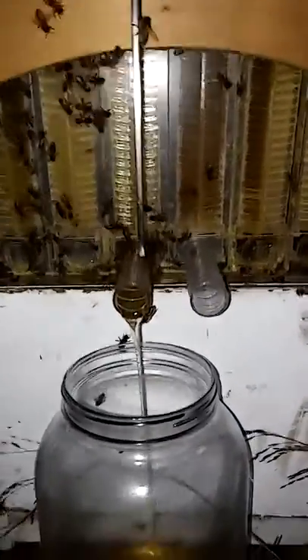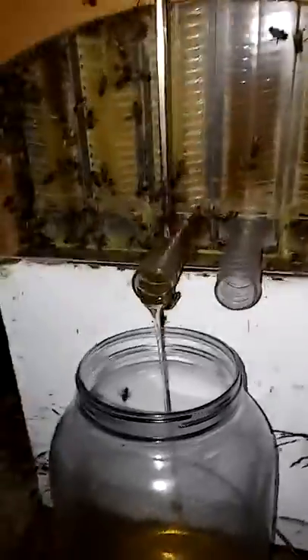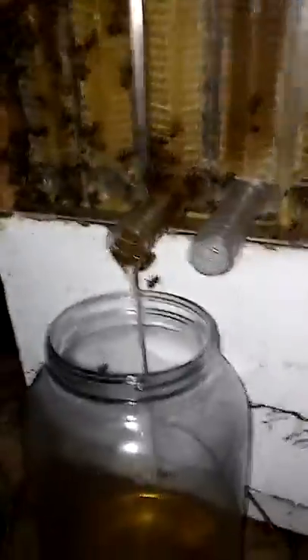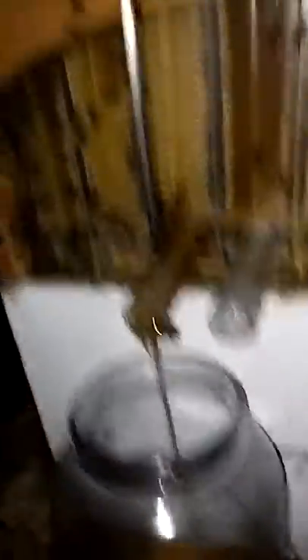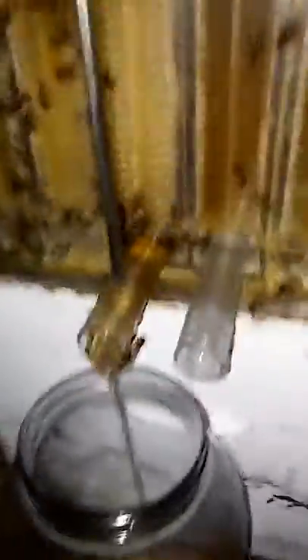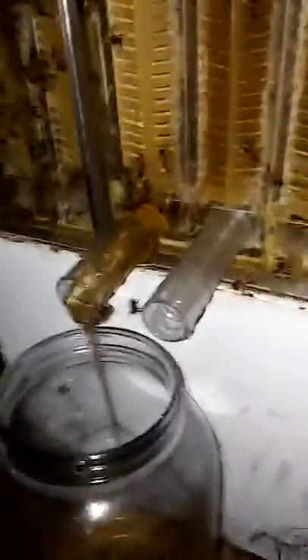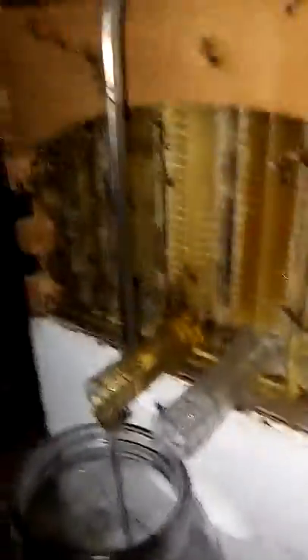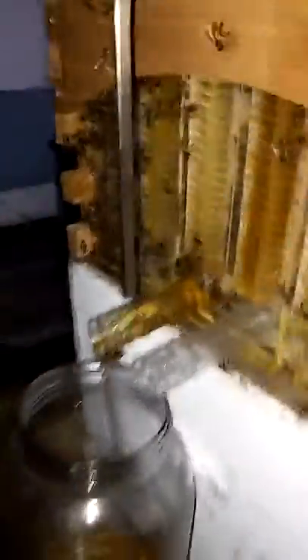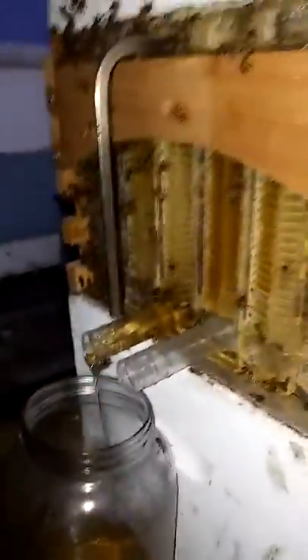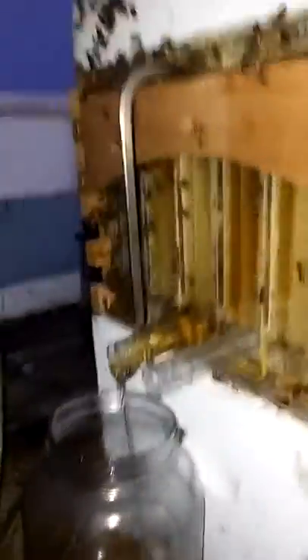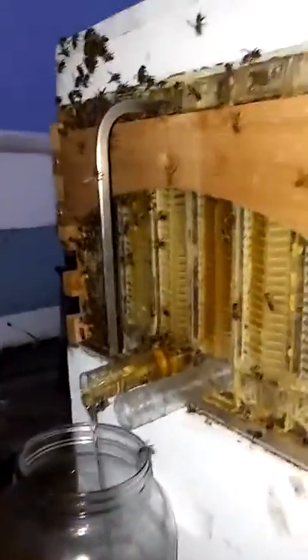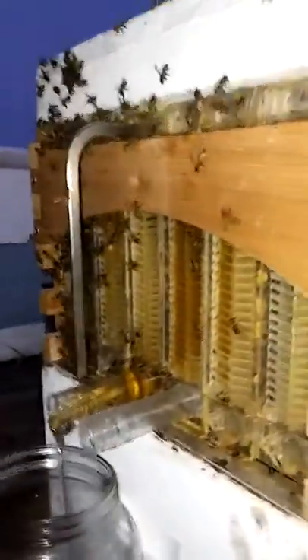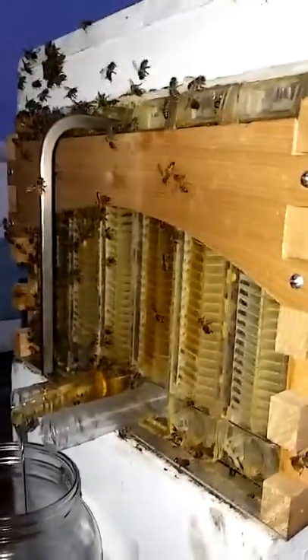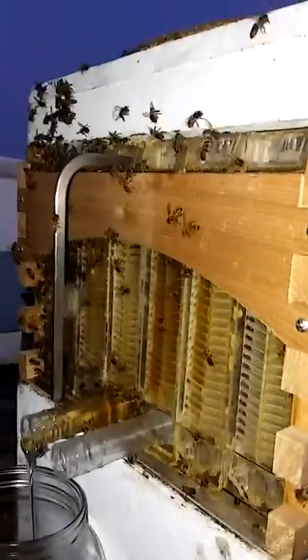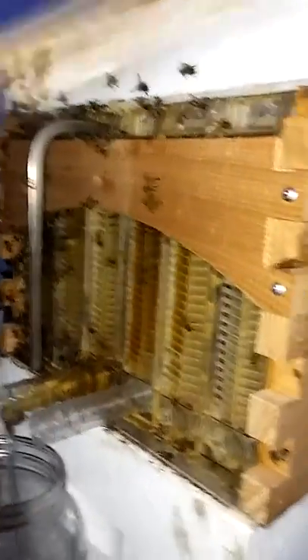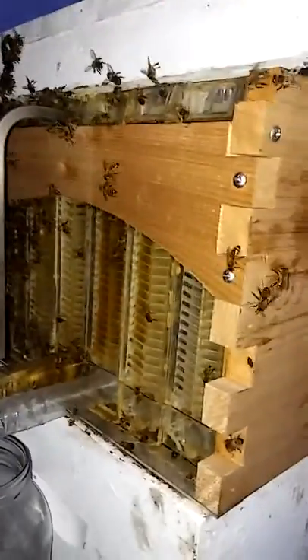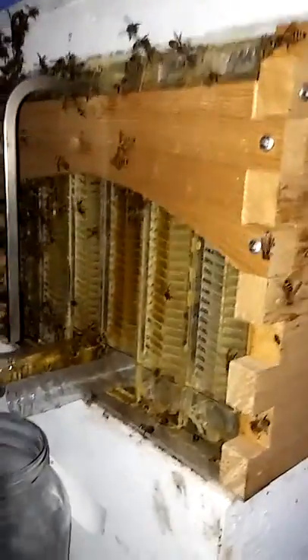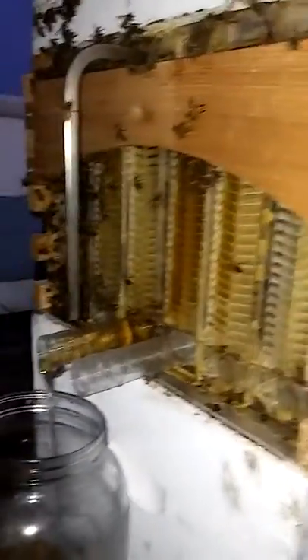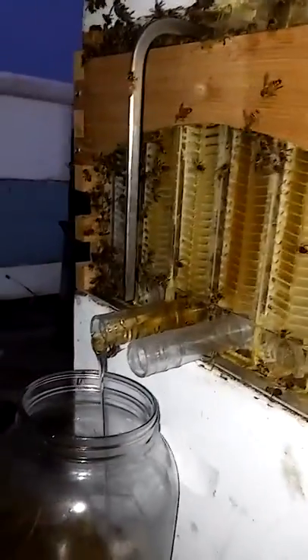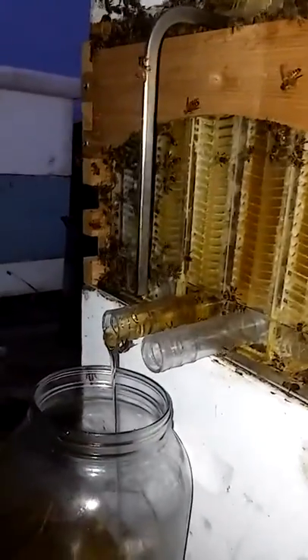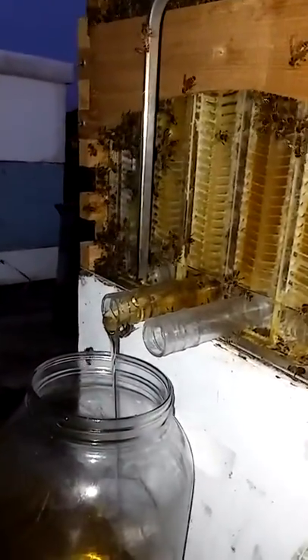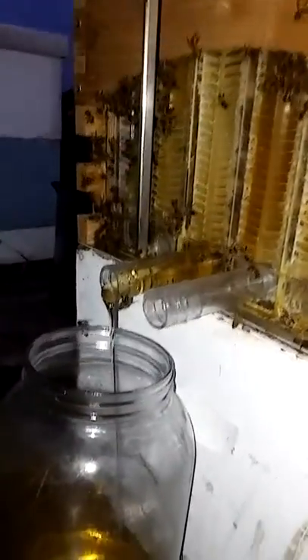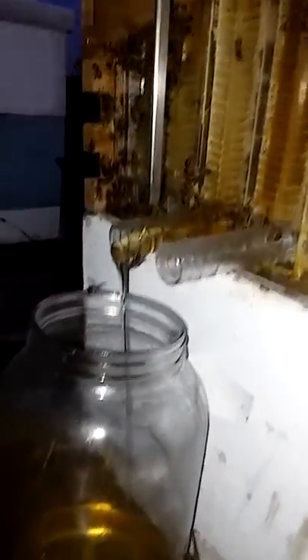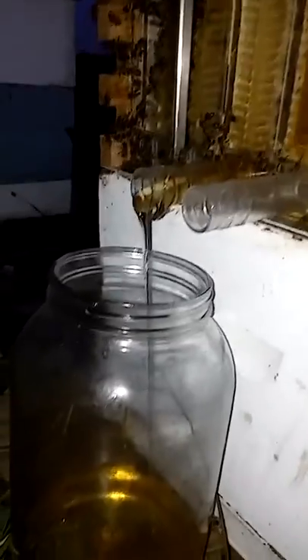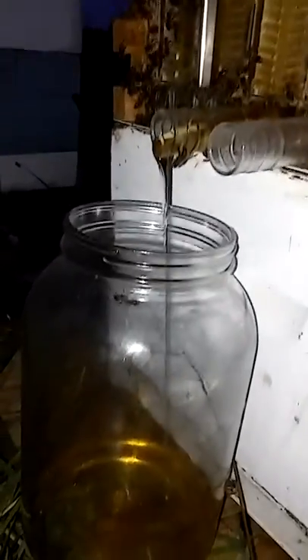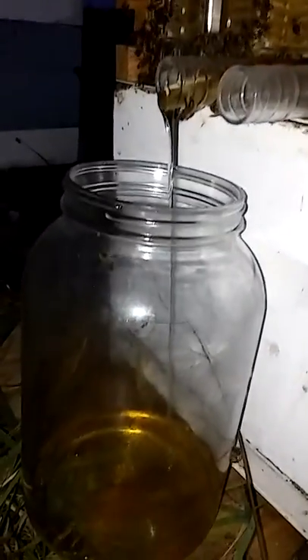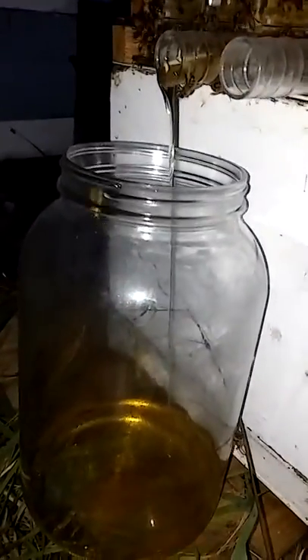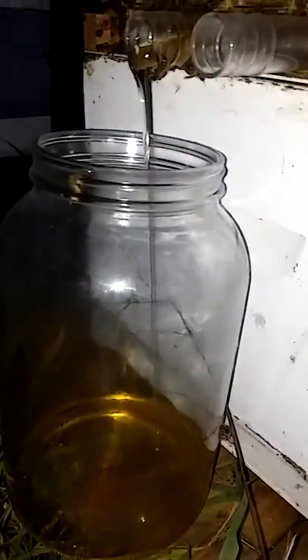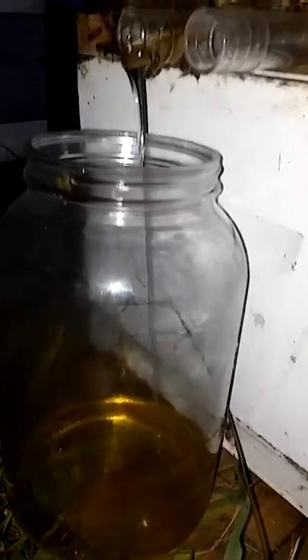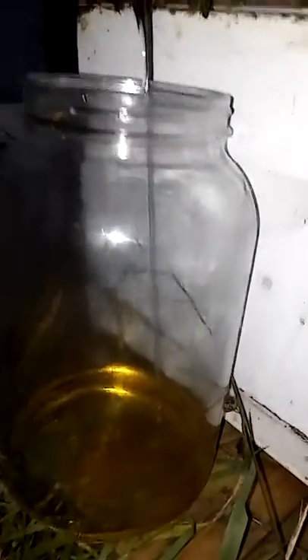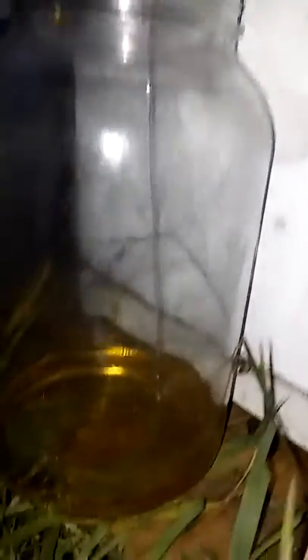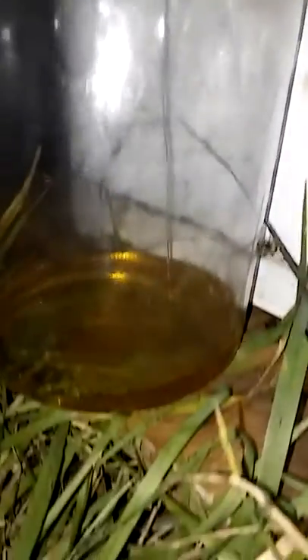Look at that. Doesn't get much better than that. Totally undisturbing the bees. The bees are able to be on the surface while this honey is being taken out without harming any of them. It's amazing. Brilliant.